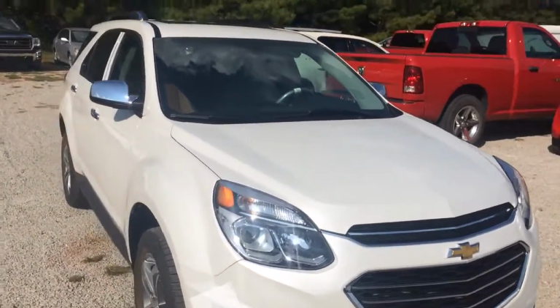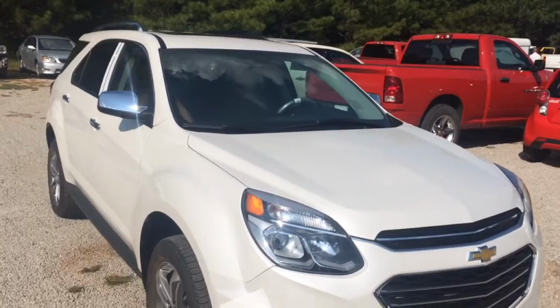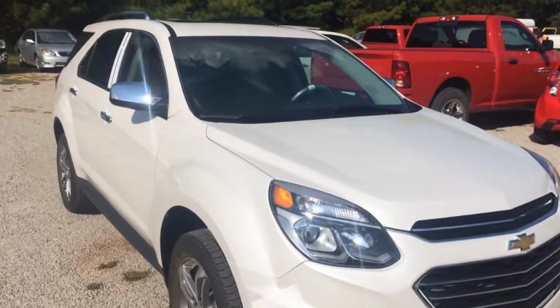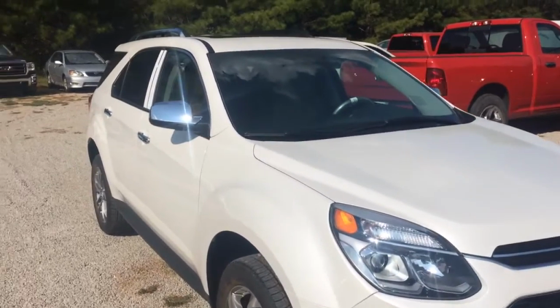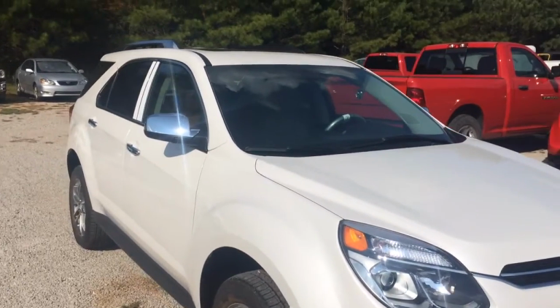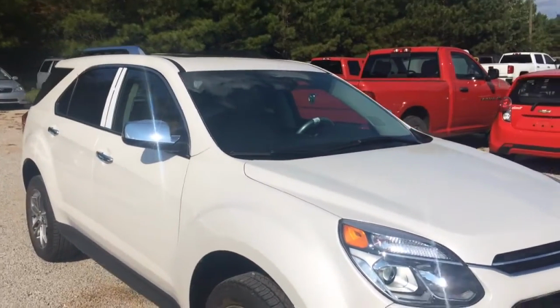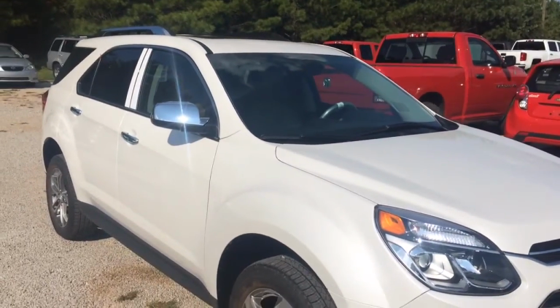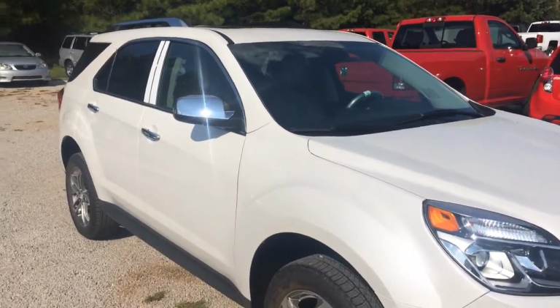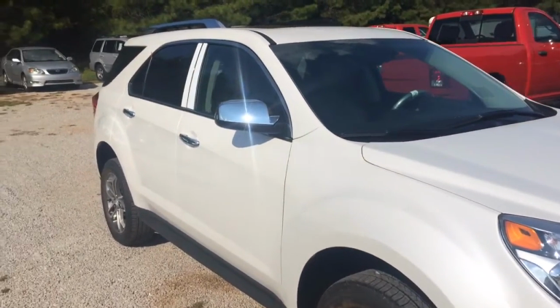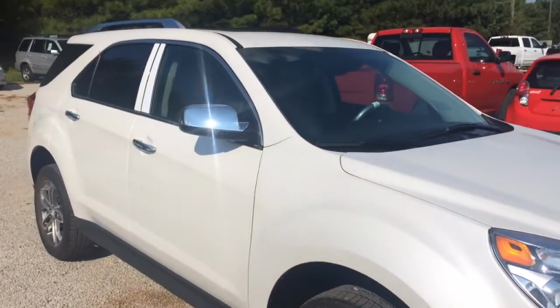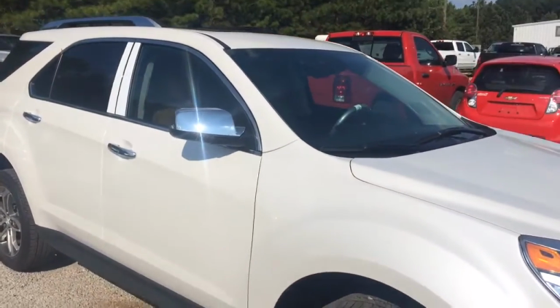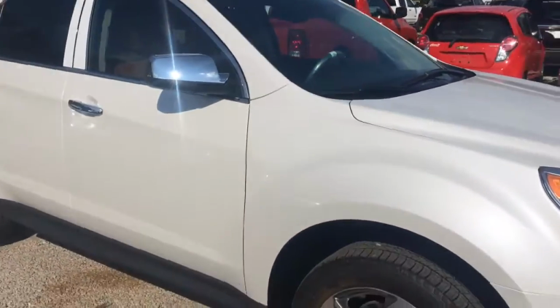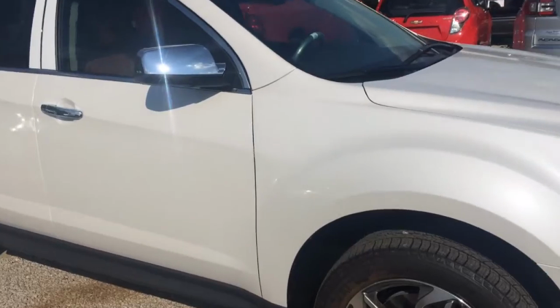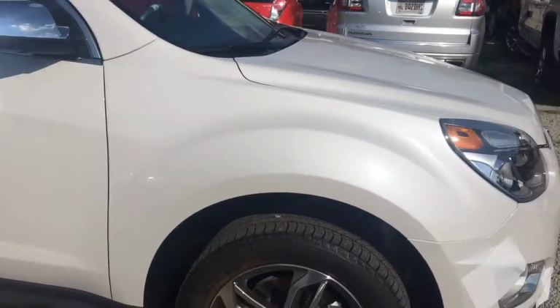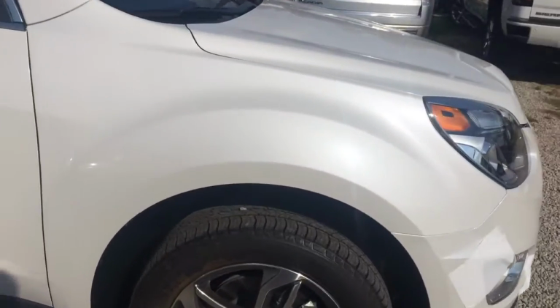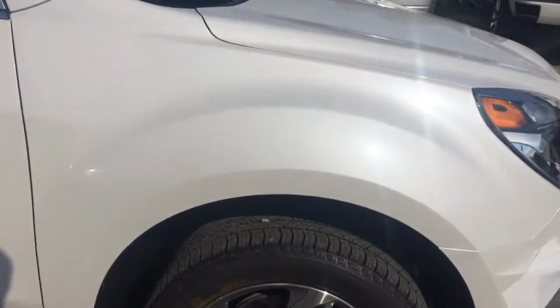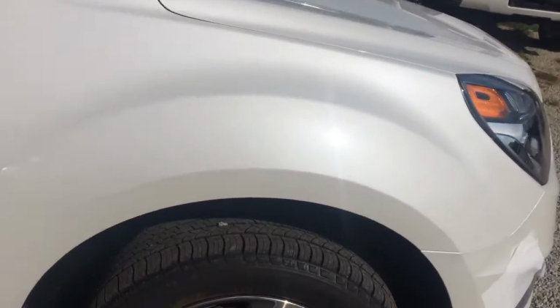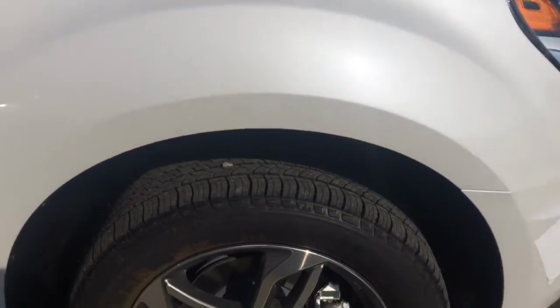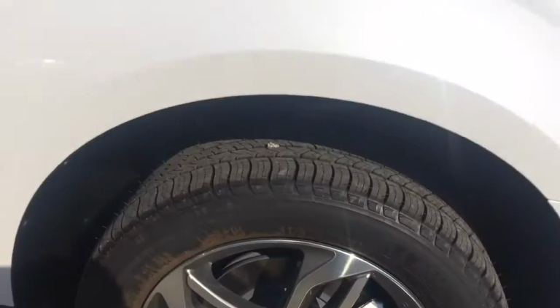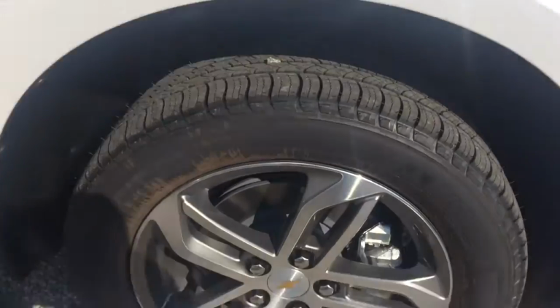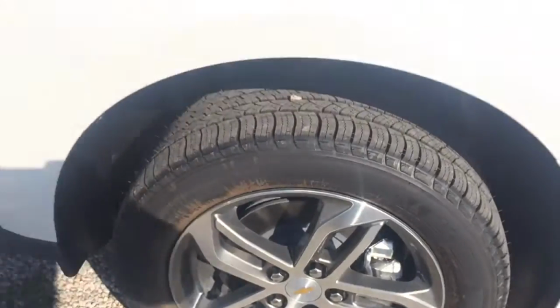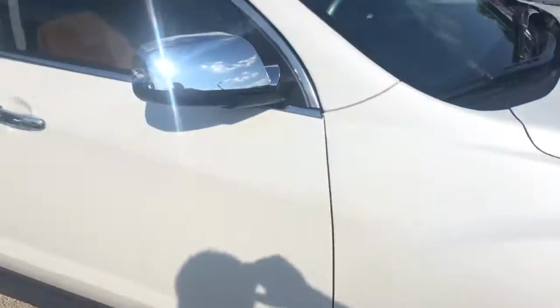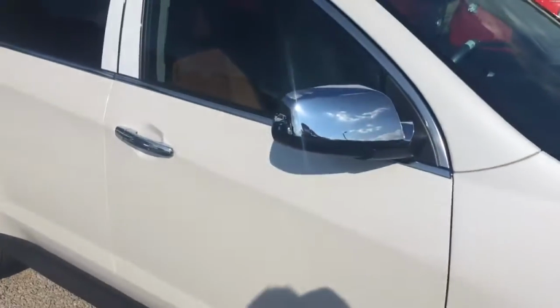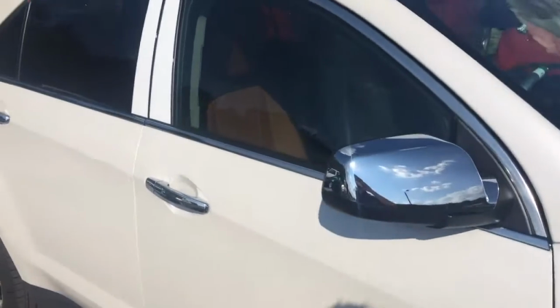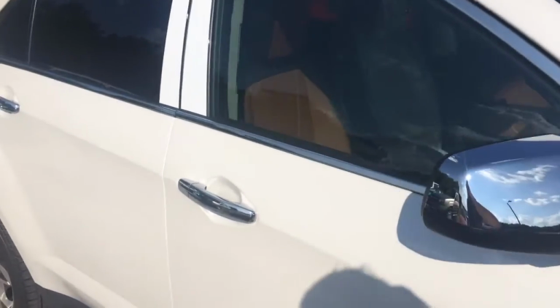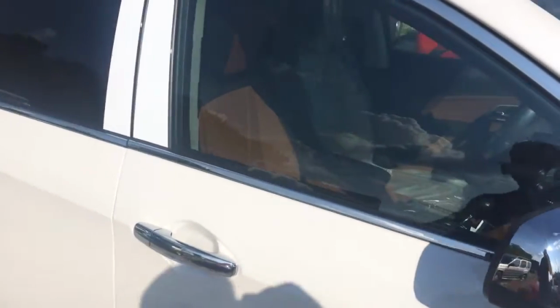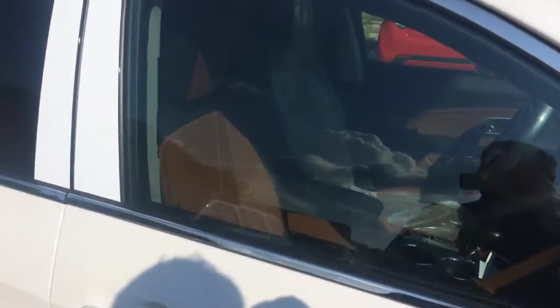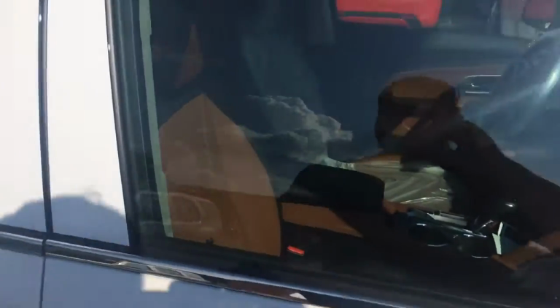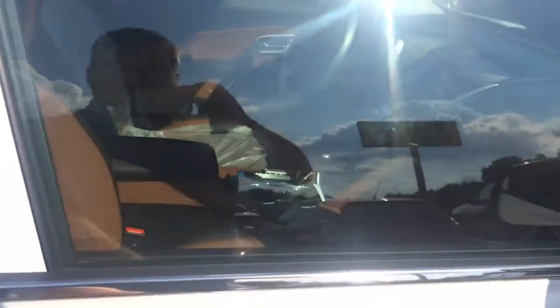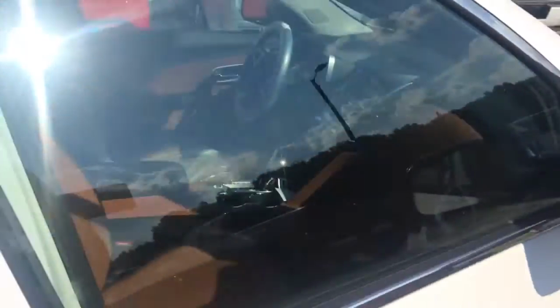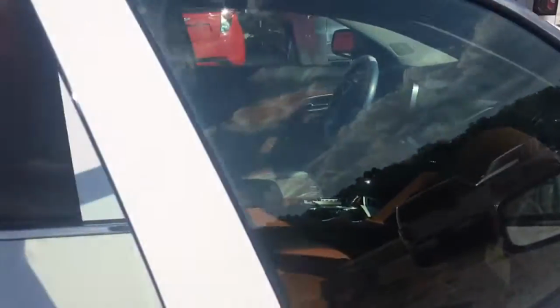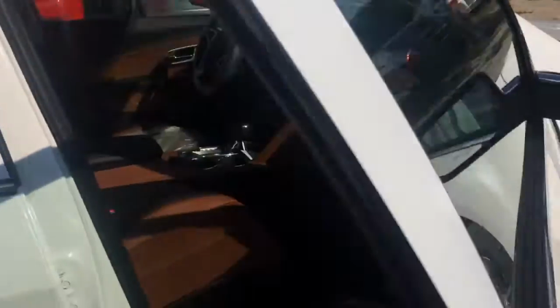It's got the iridescent pearl tri-coat paint. Got your Chevy wheels on the side there — those are 18 inch wheels. Excuse me, this is a 2017, I'm sorry, I apologize. Clearly I don't know what I'm talking about.